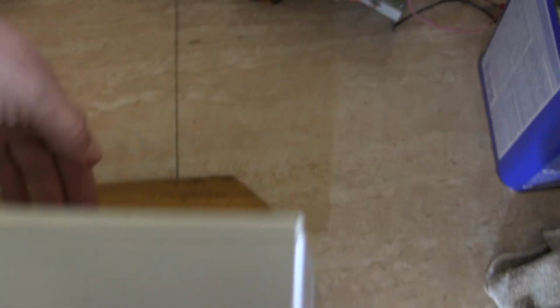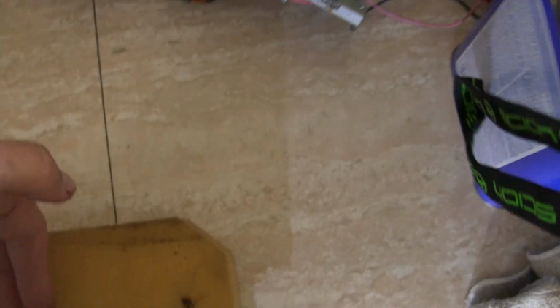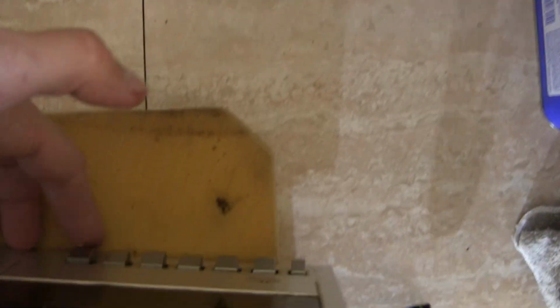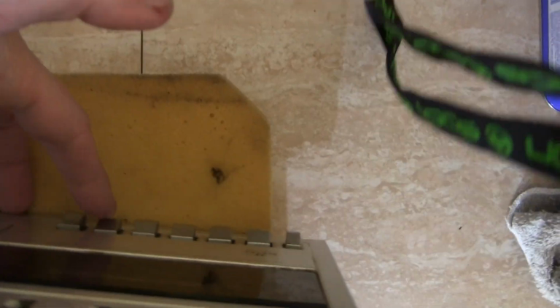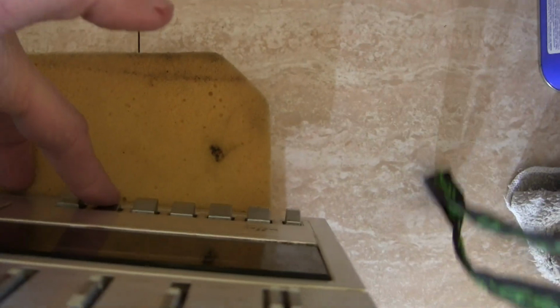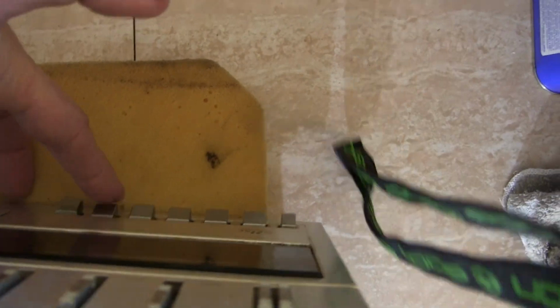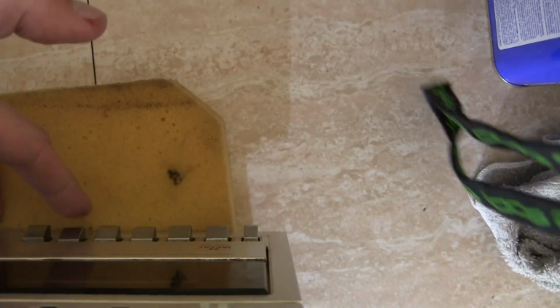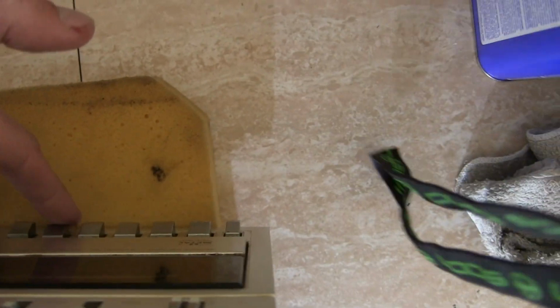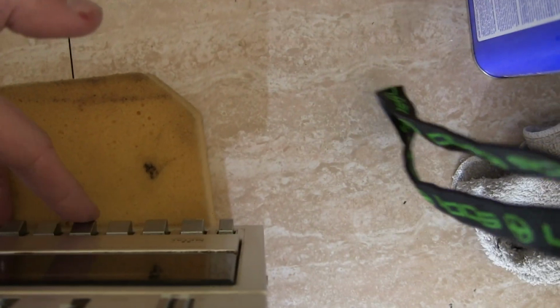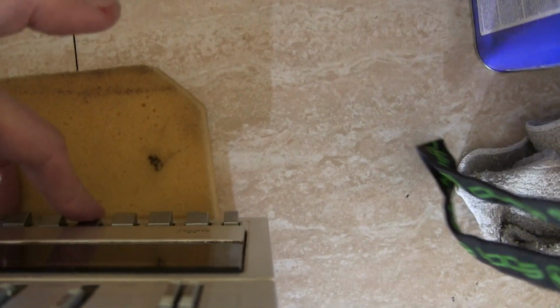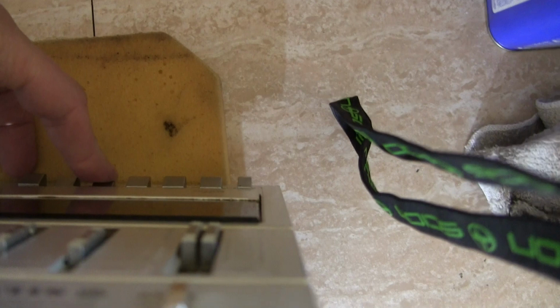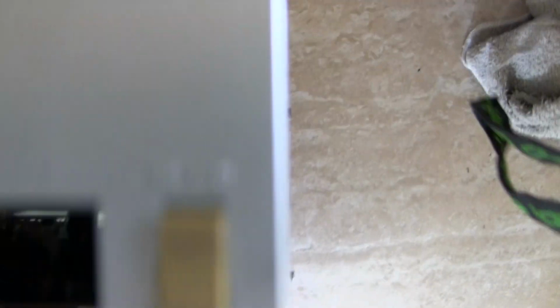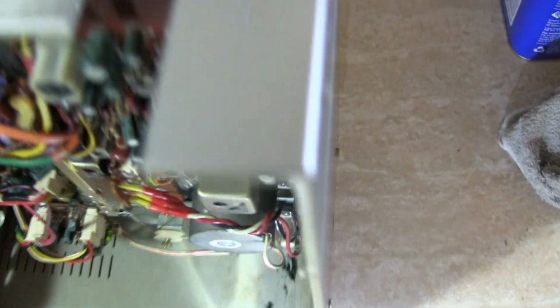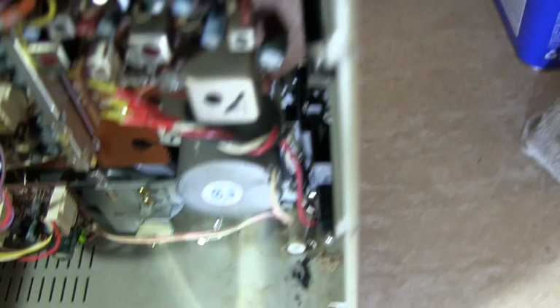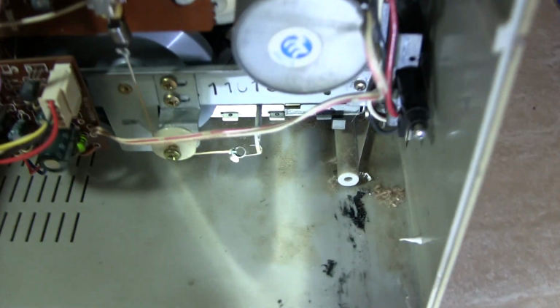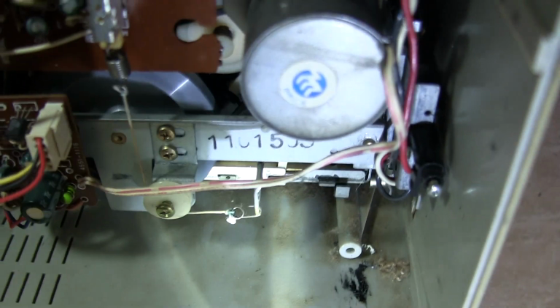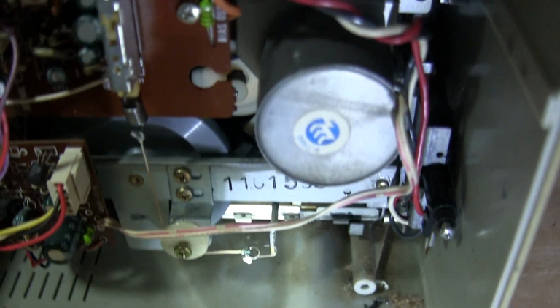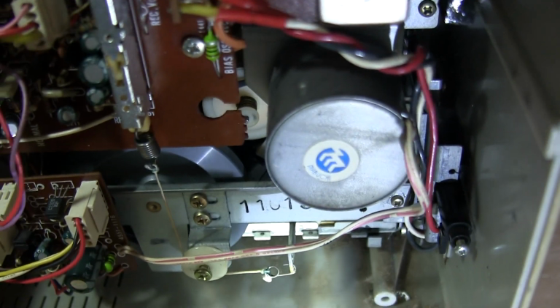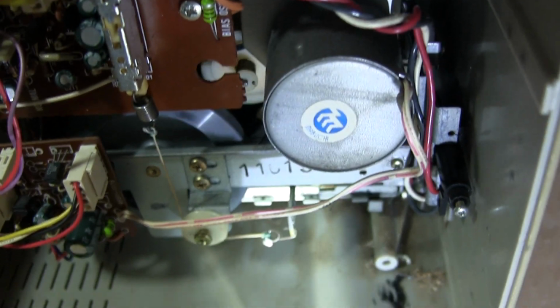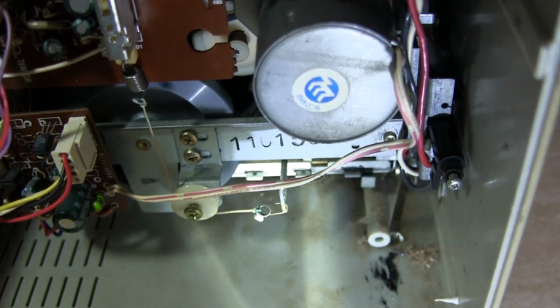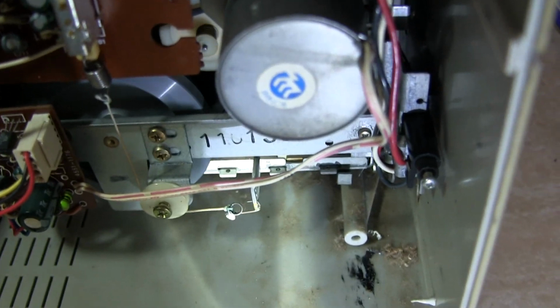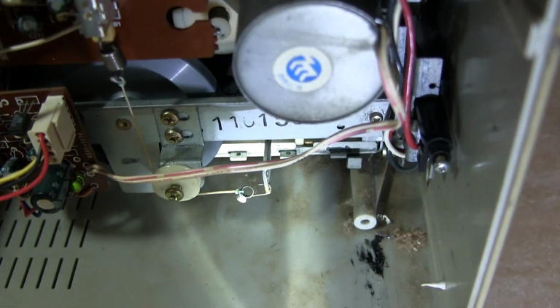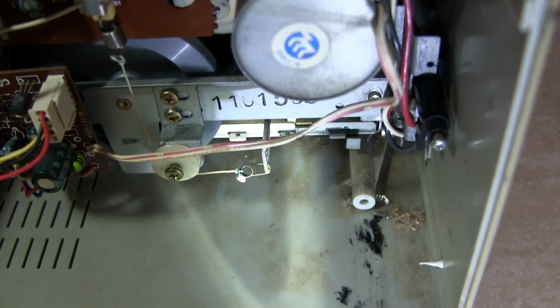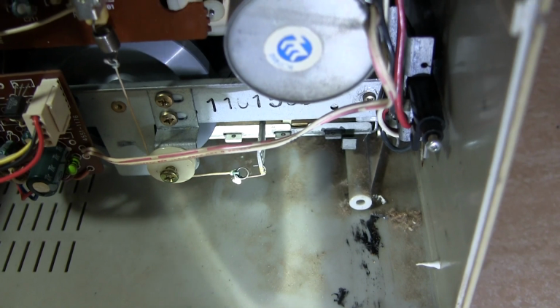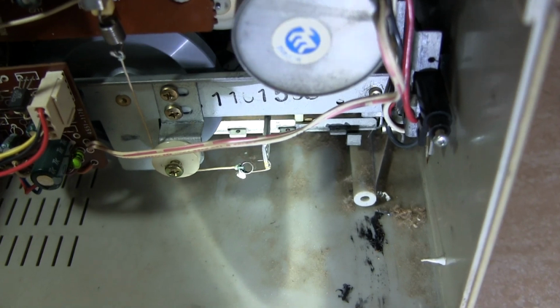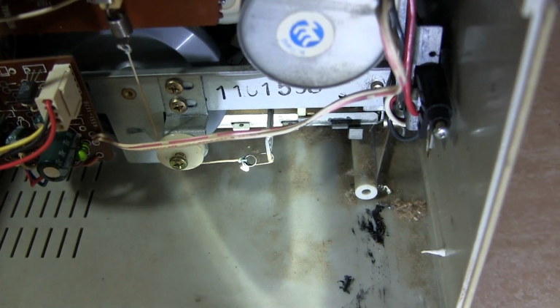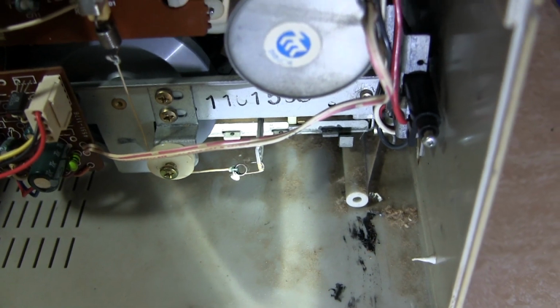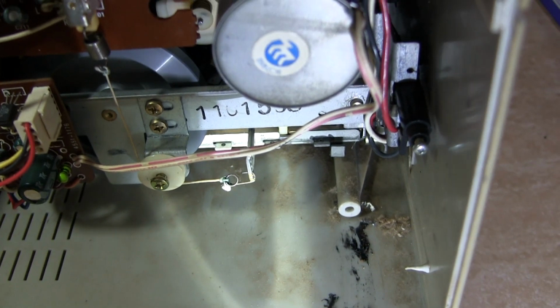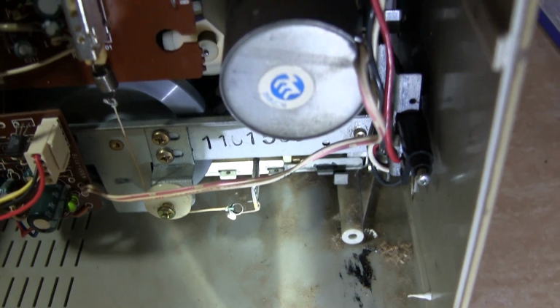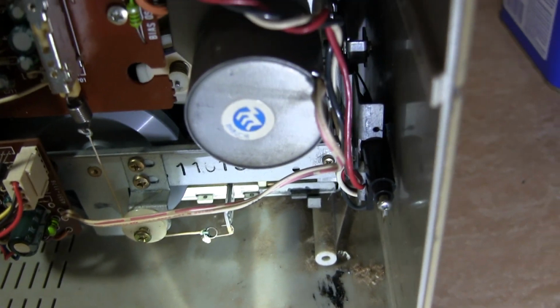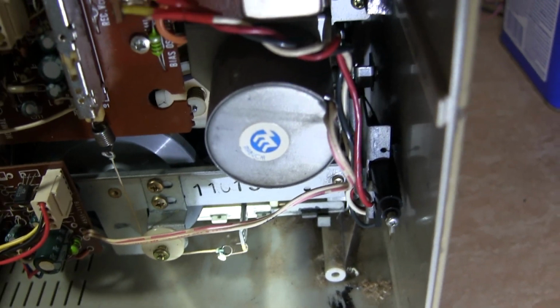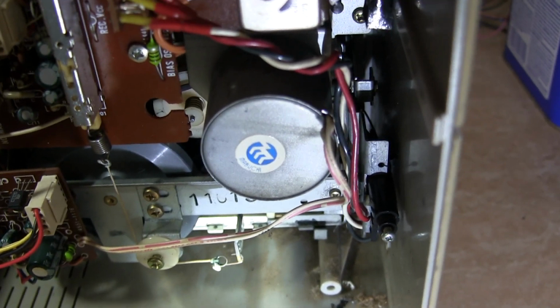Go over here and you hit stop — it should stop. Great, it did stop. And then this is rewind. Now it's rewinding and it stopped.